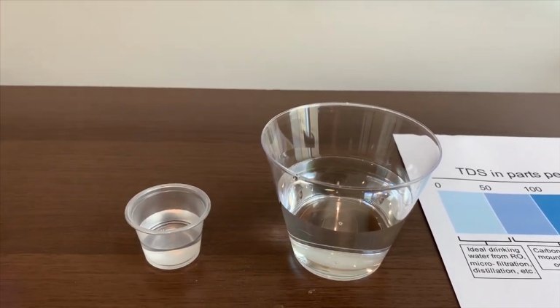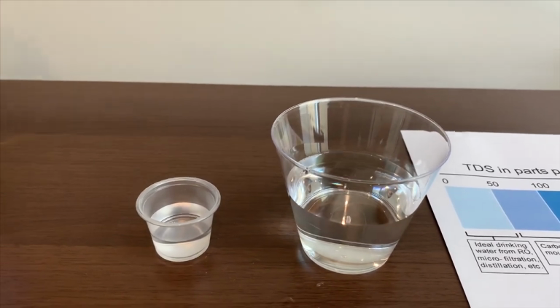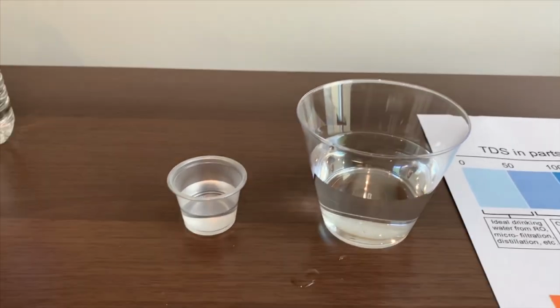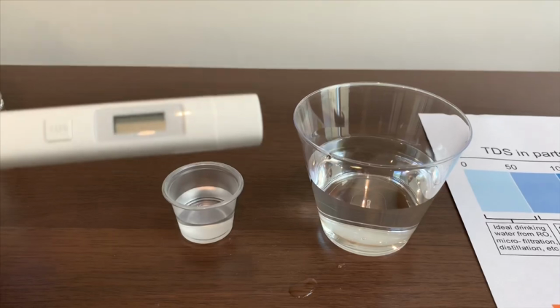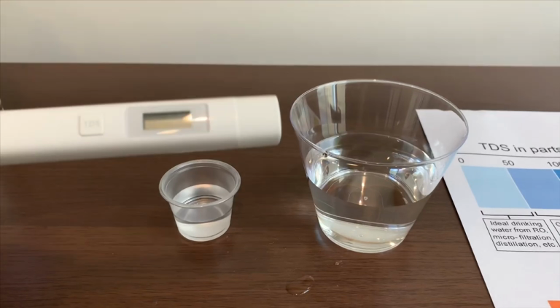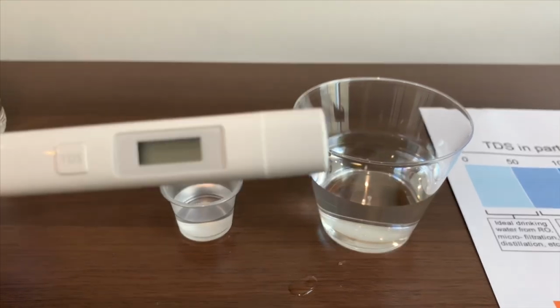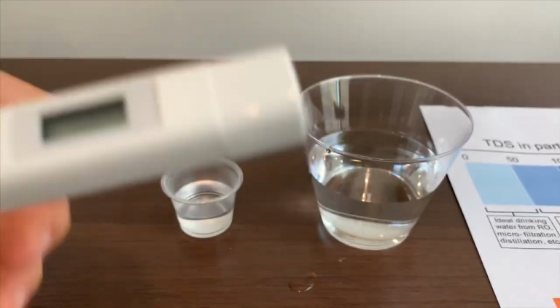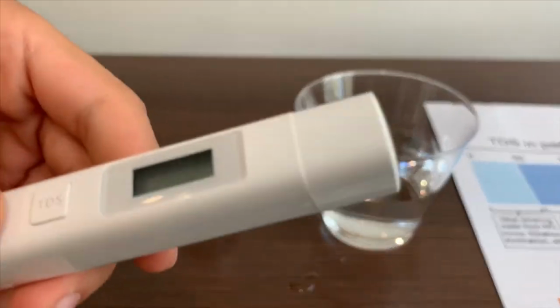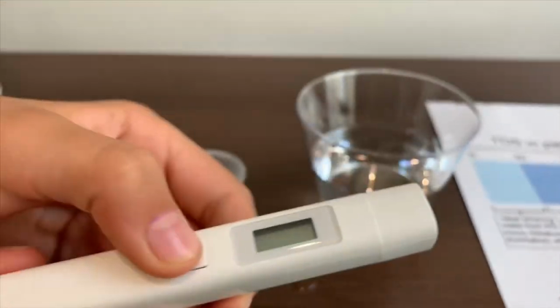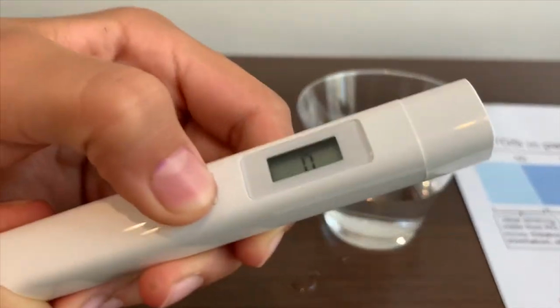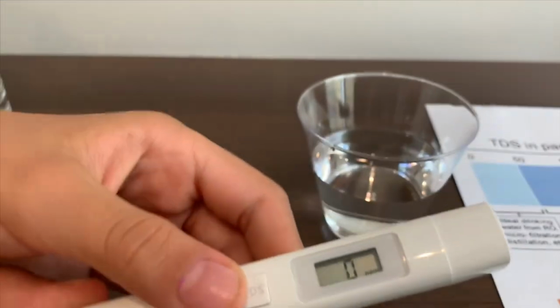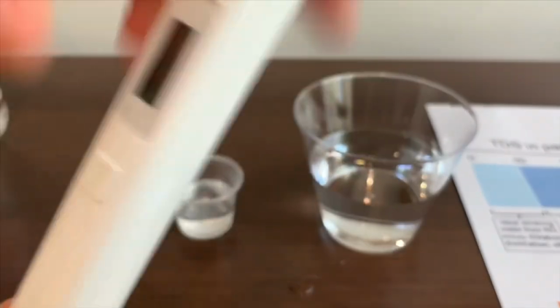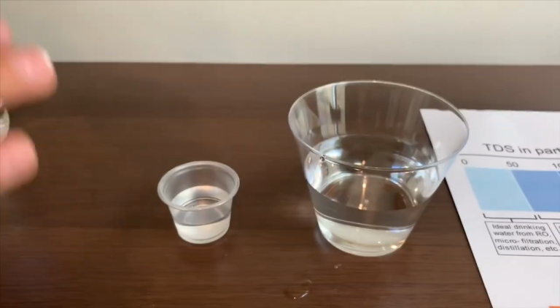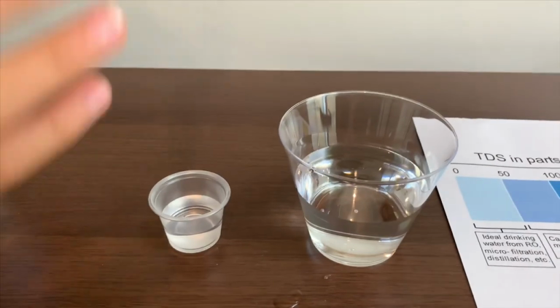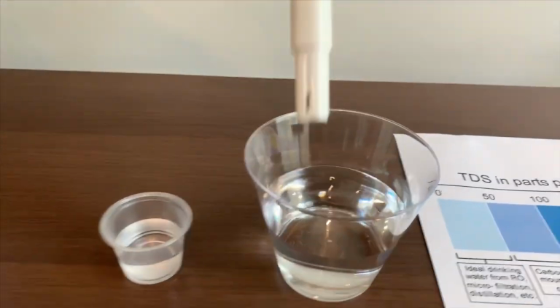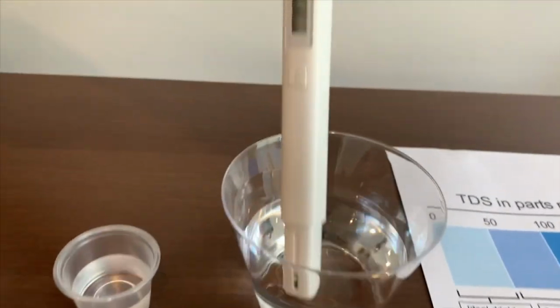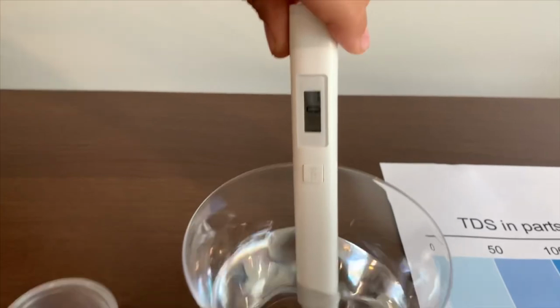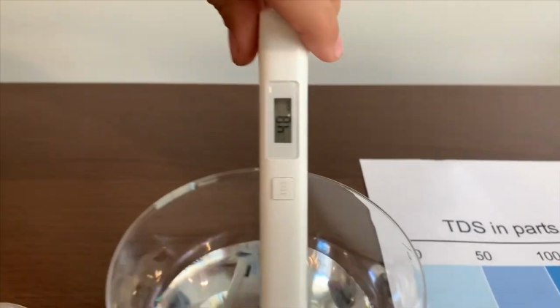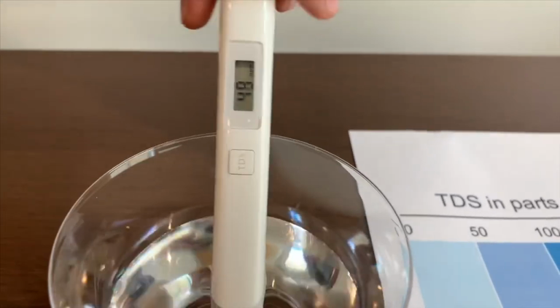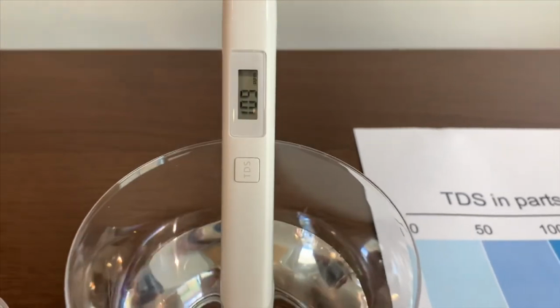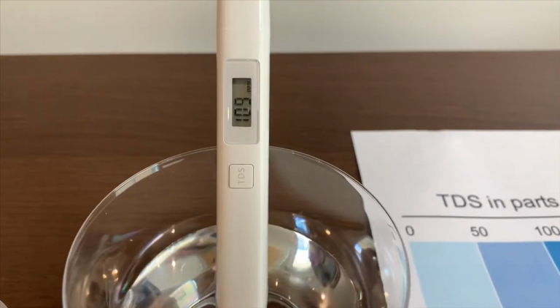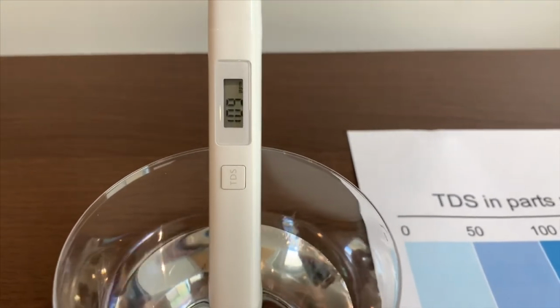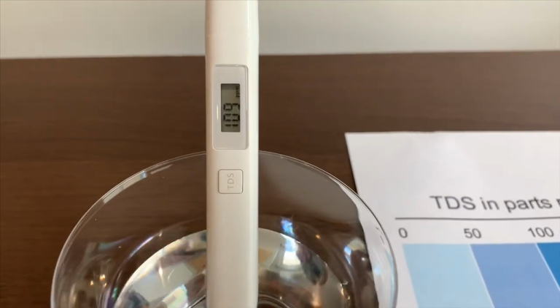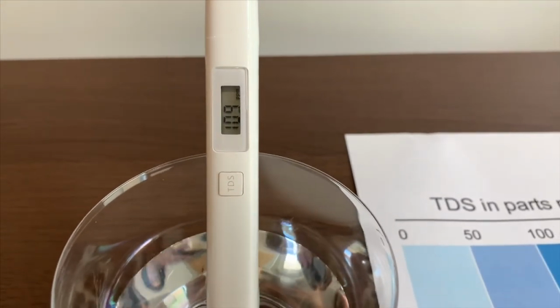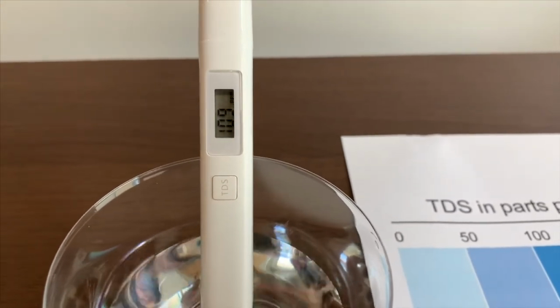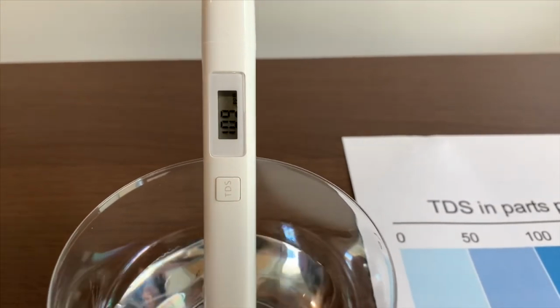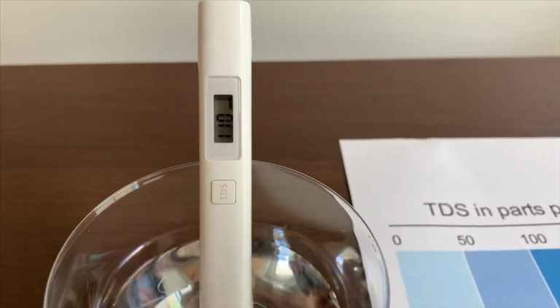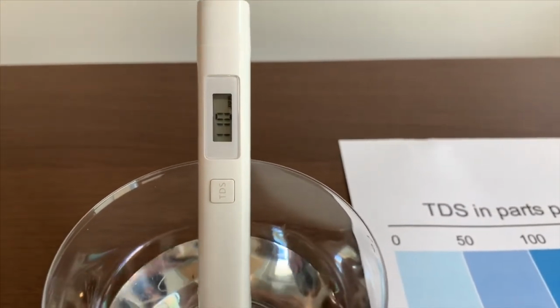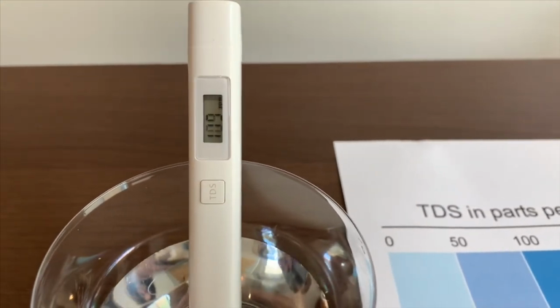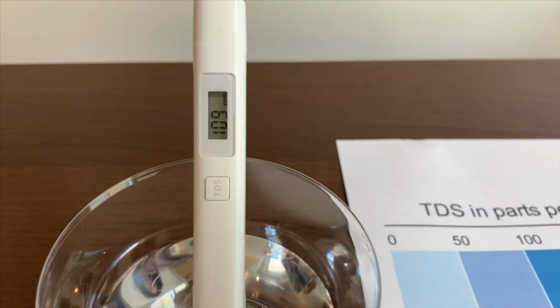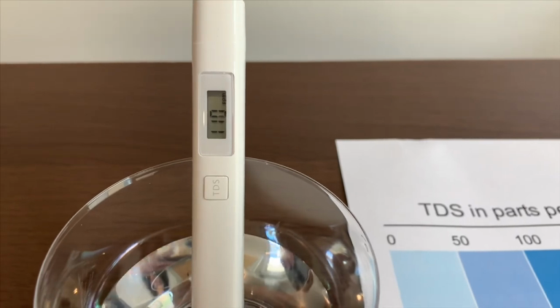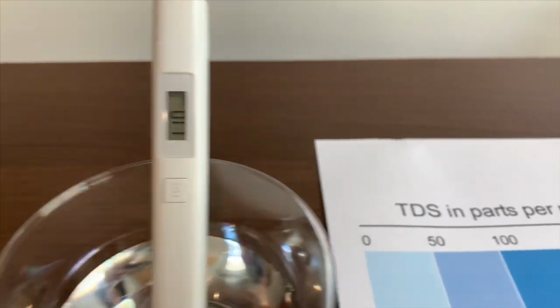Let's test the TDS level — turn on the TDS meter, put it in, and let's wait. One hundred — that is an okay level.